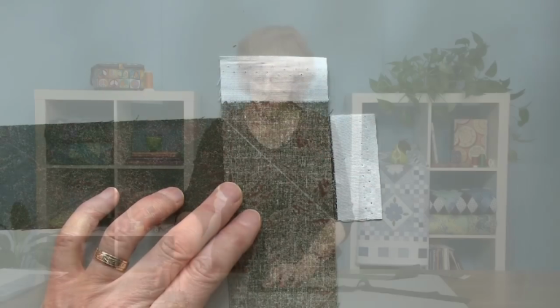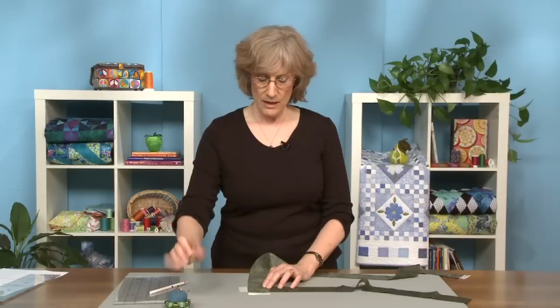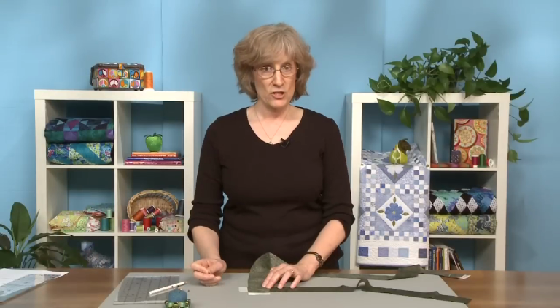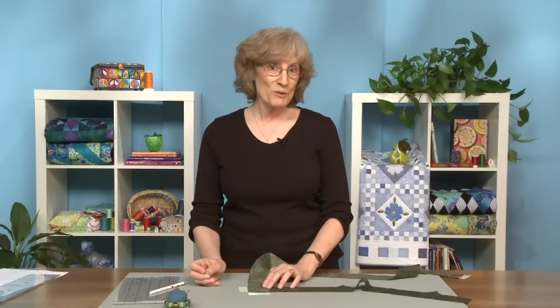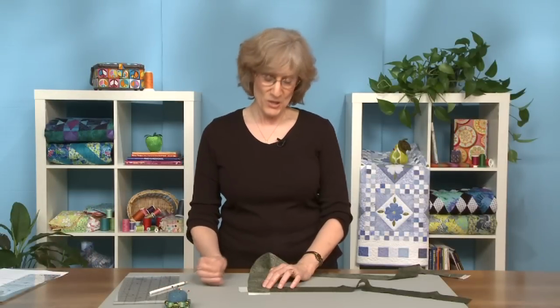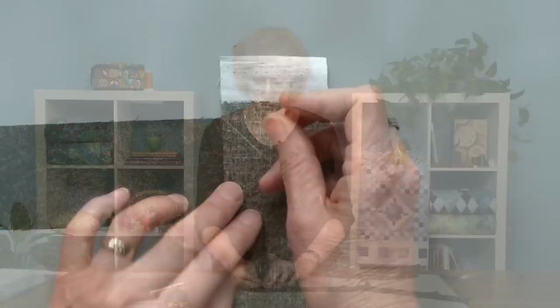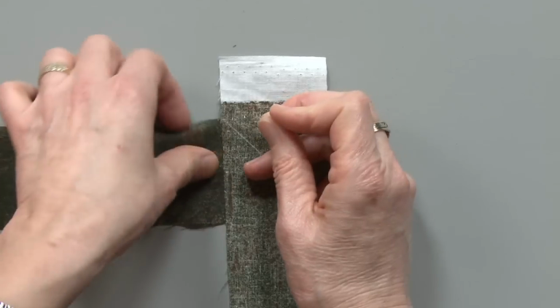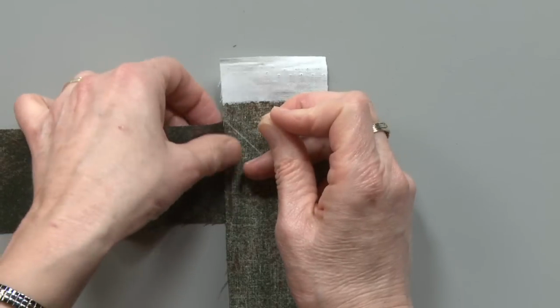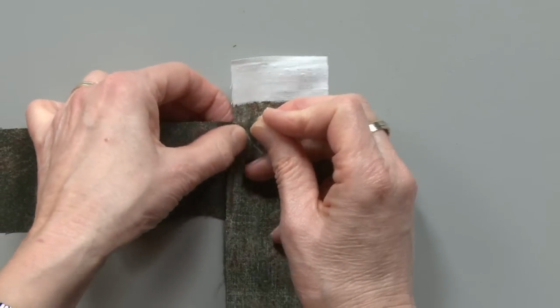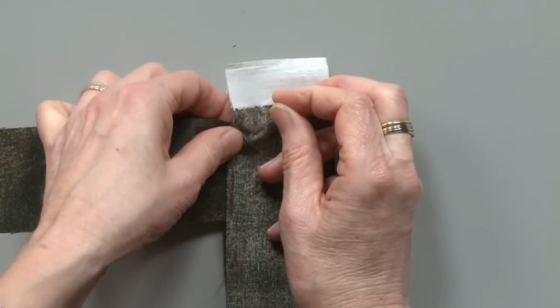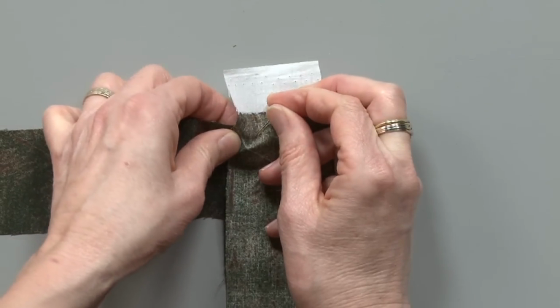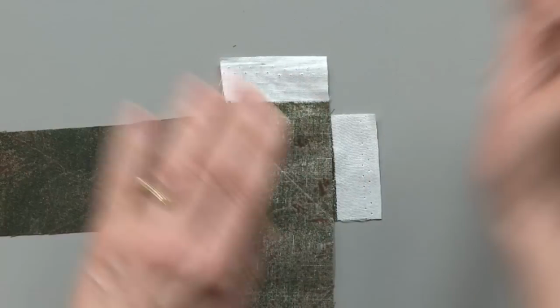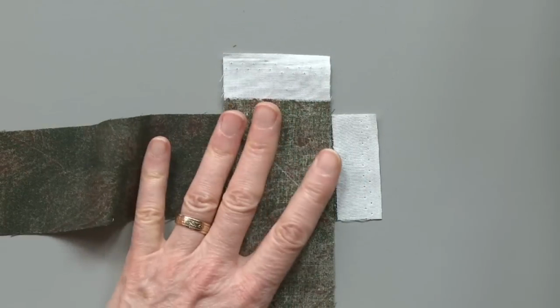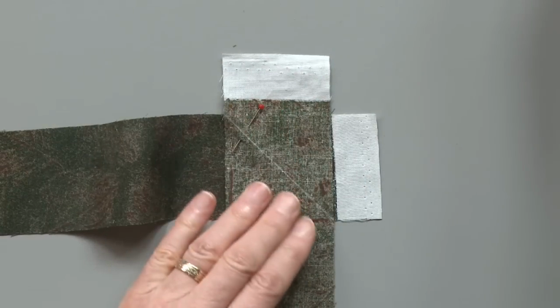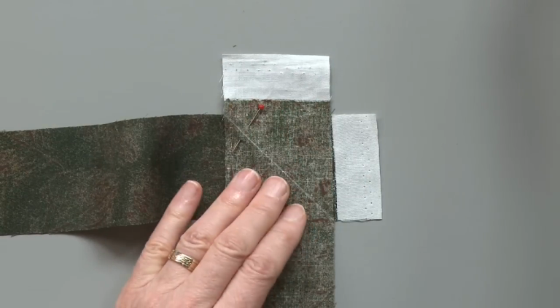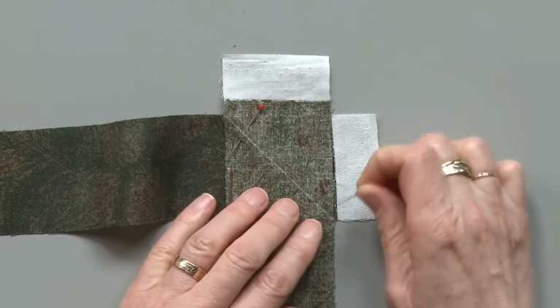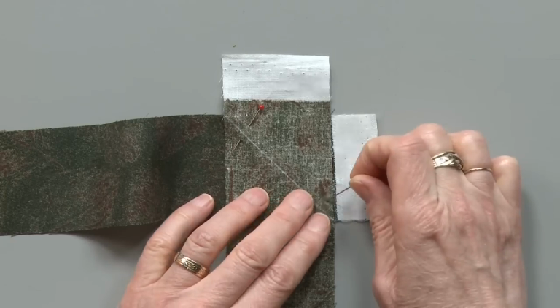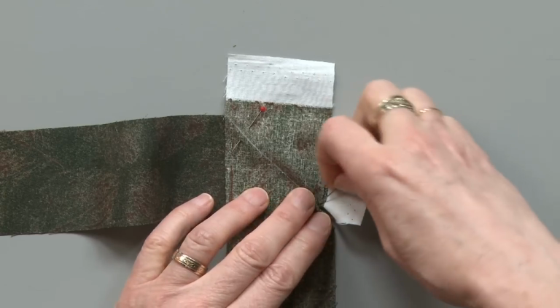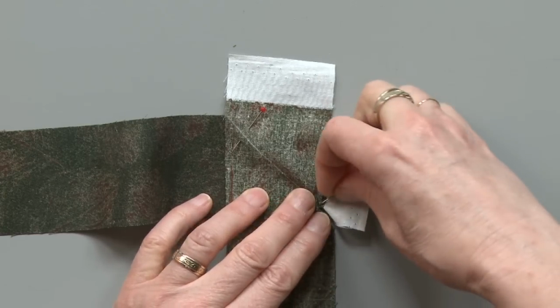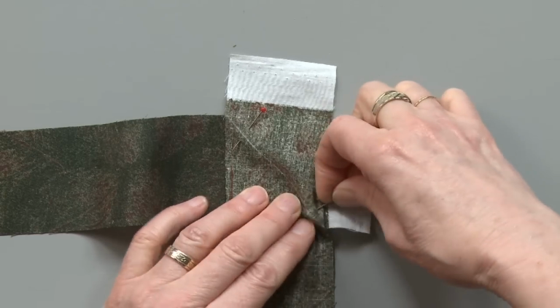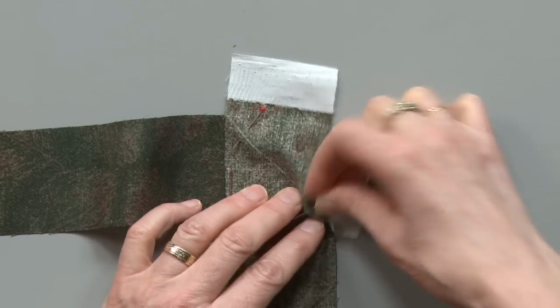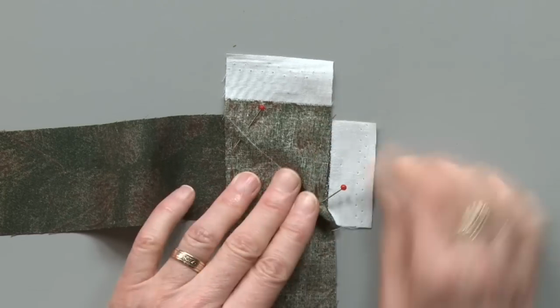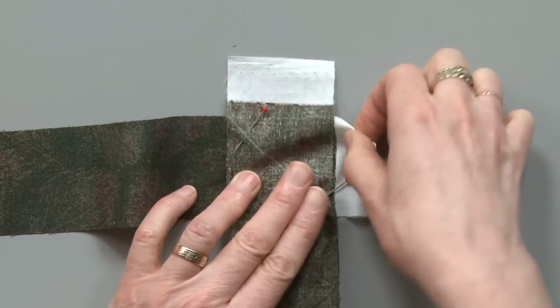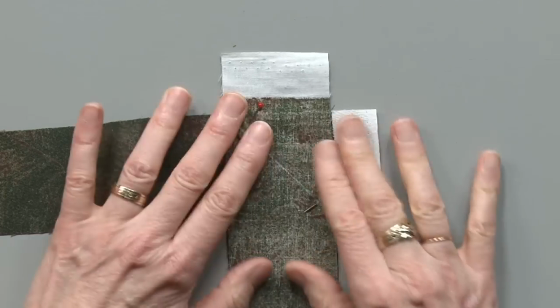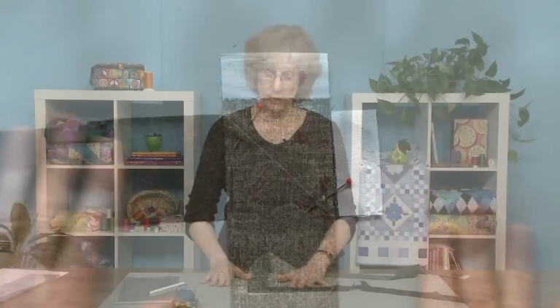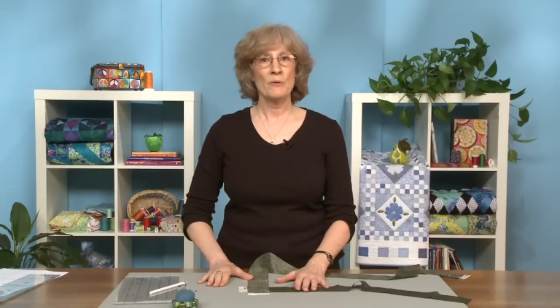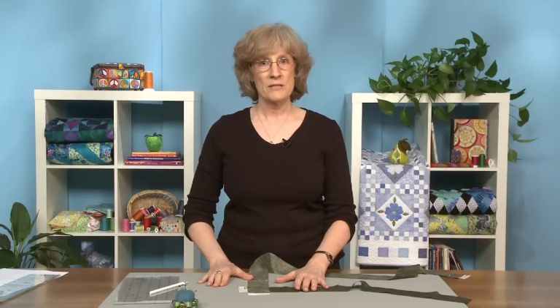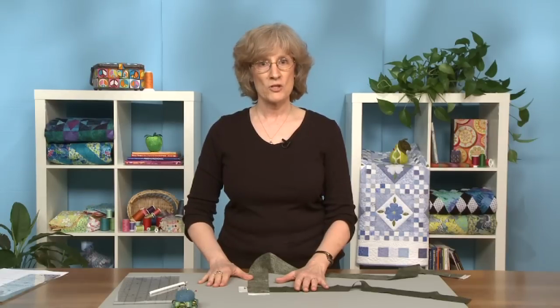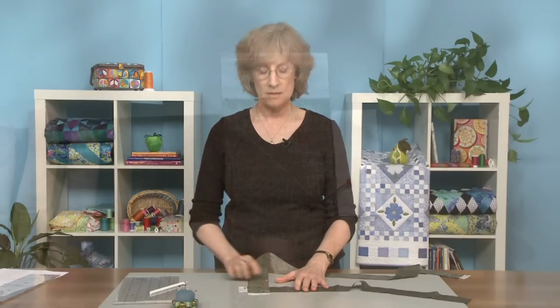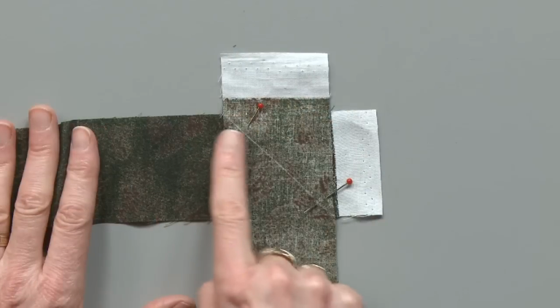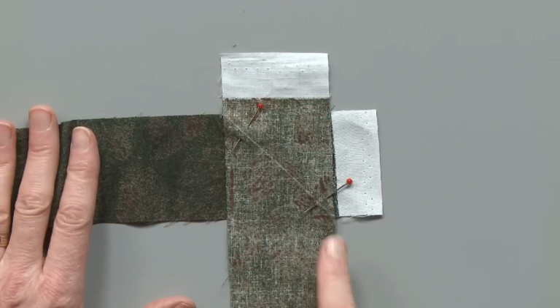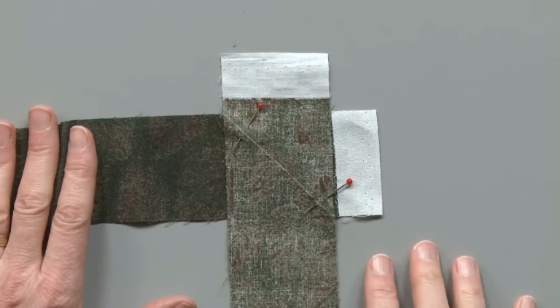Because I might shift them when I sew, I'm going to pin them. All pinned and ready to go, and now I'm going to get my sewing machine and sew on that line.